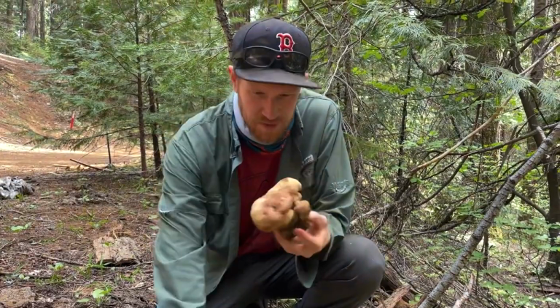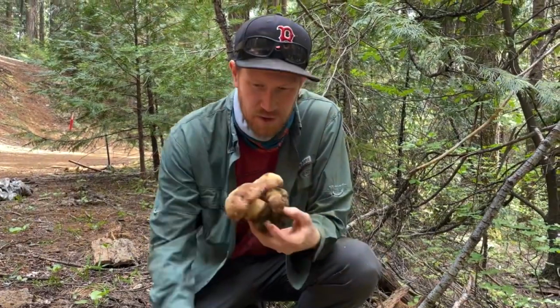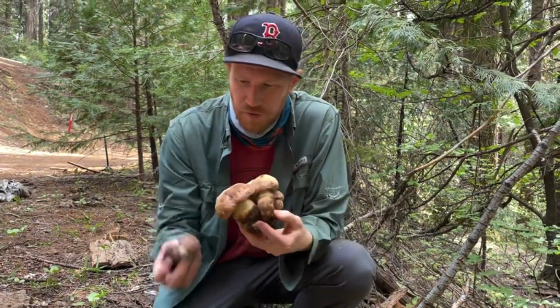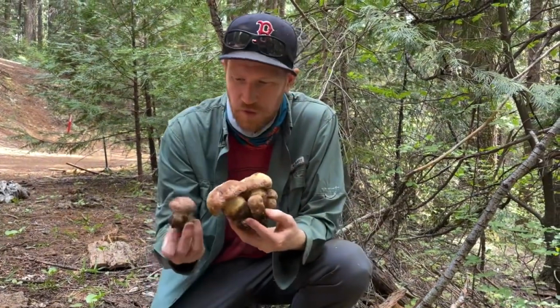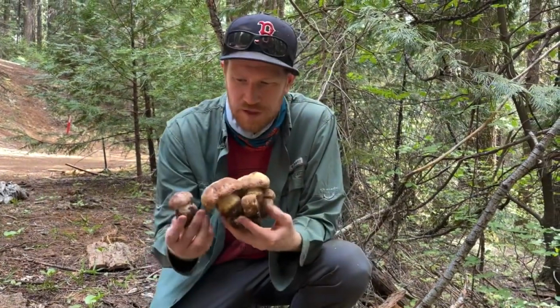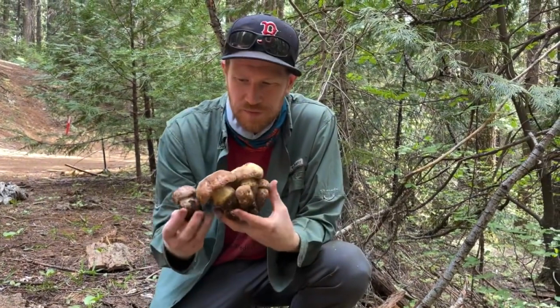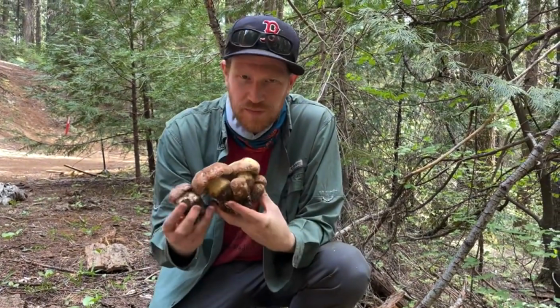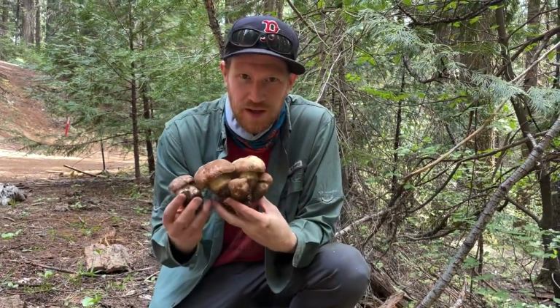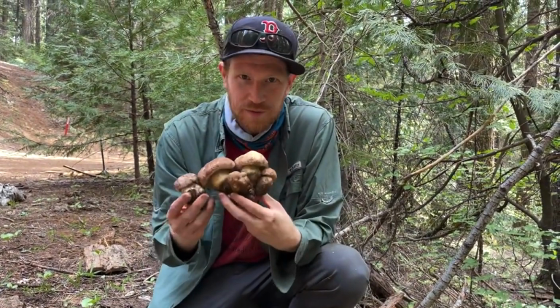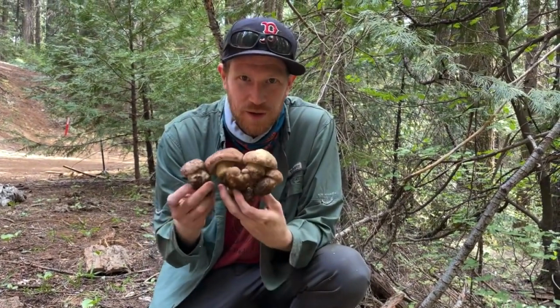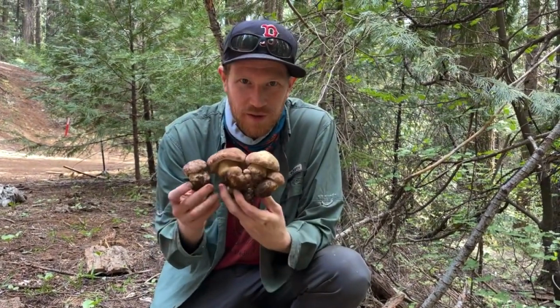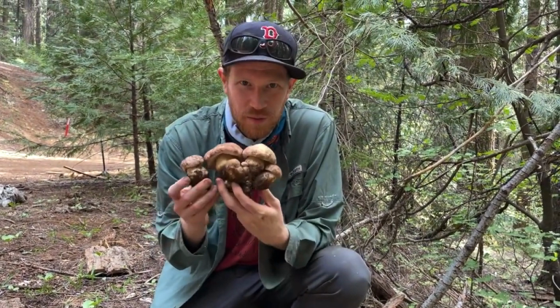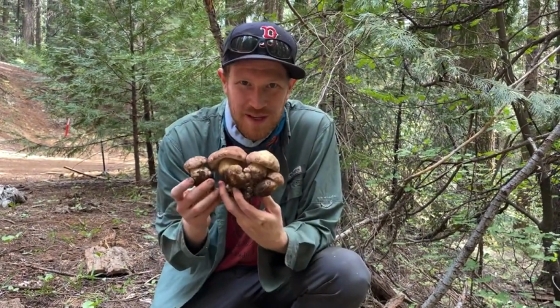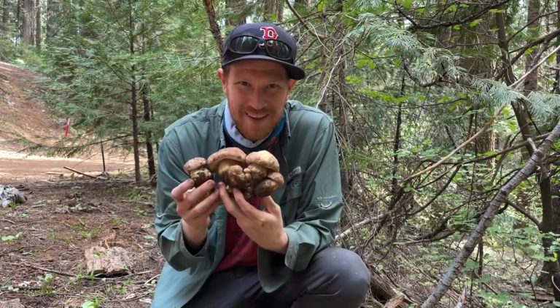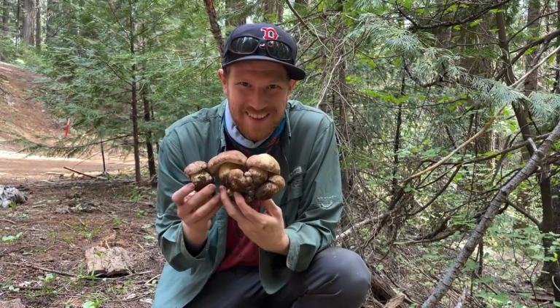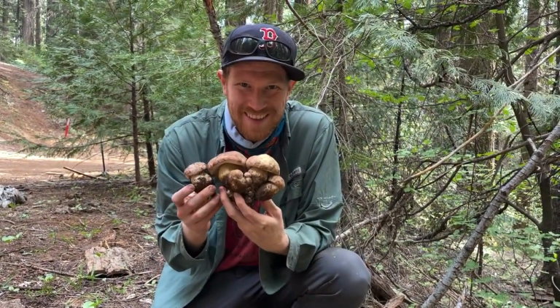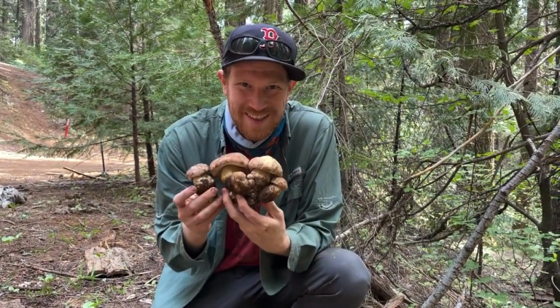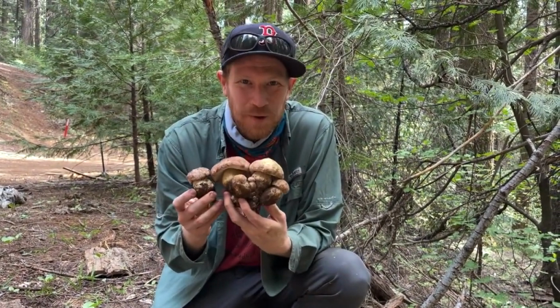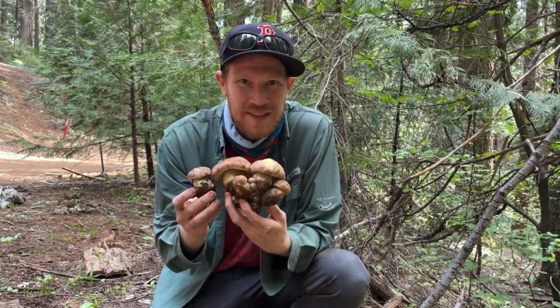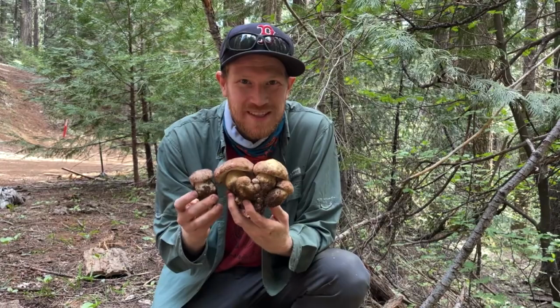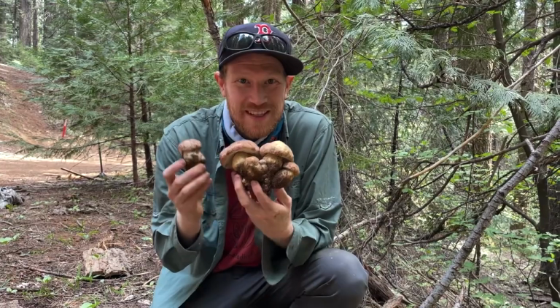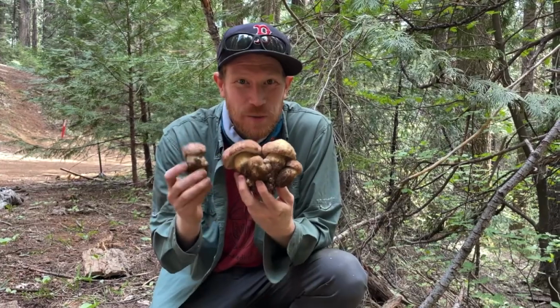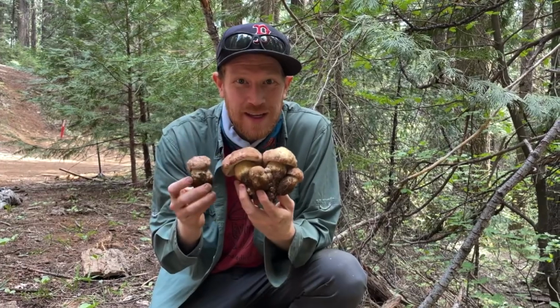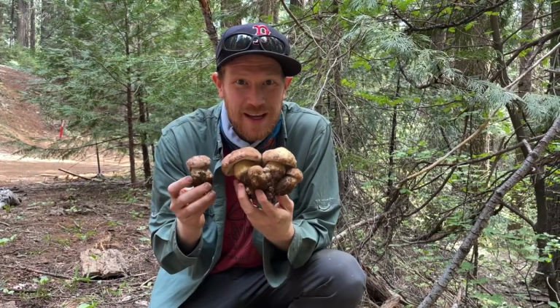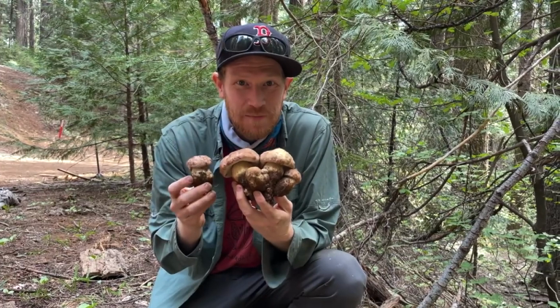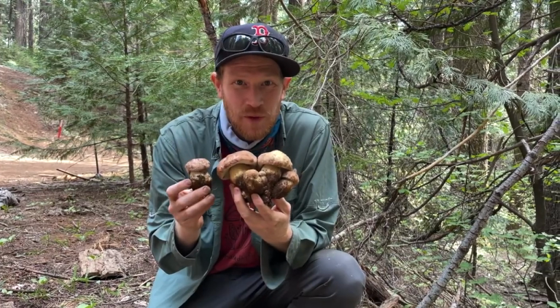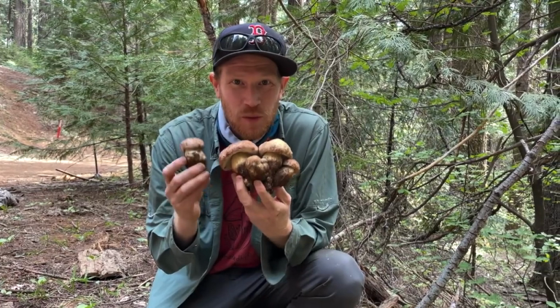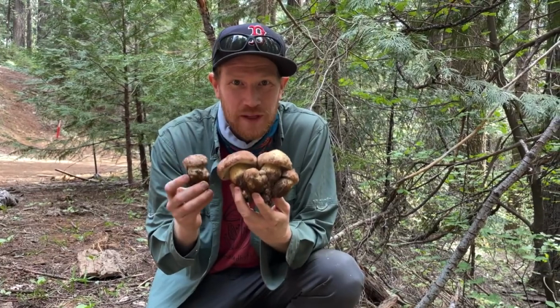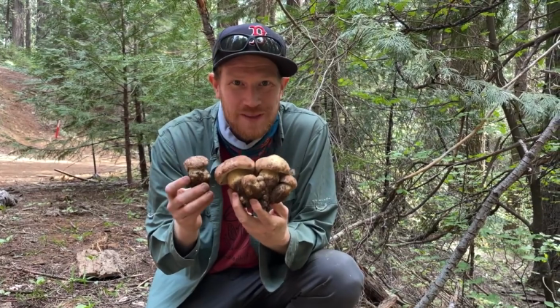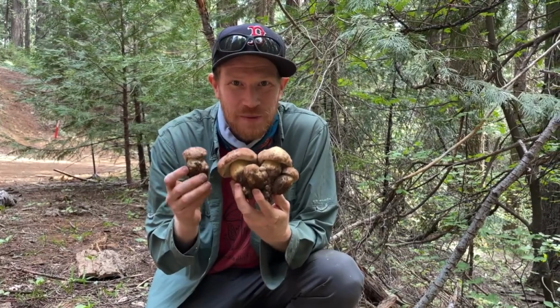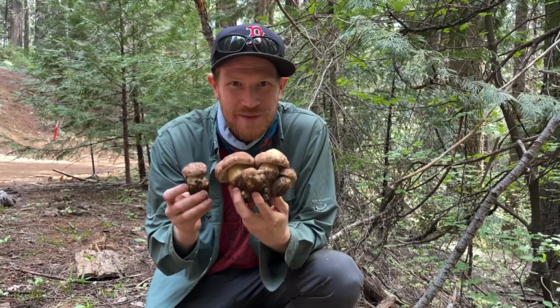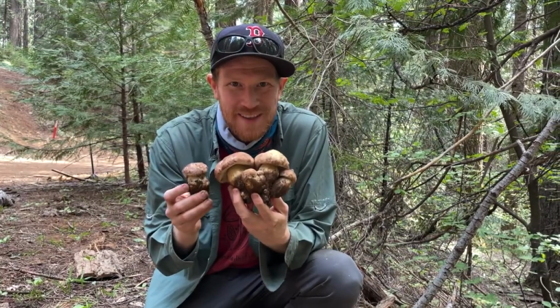This is a beautiful little cluster of perfect porcini buttons. This is the Spring King, or Boletus rex-varus.